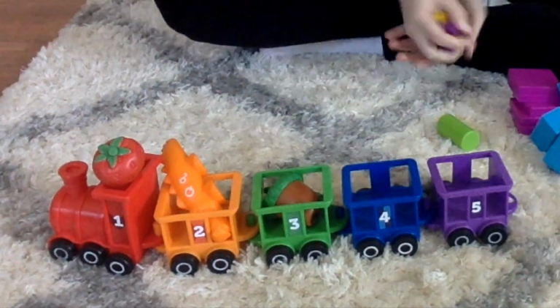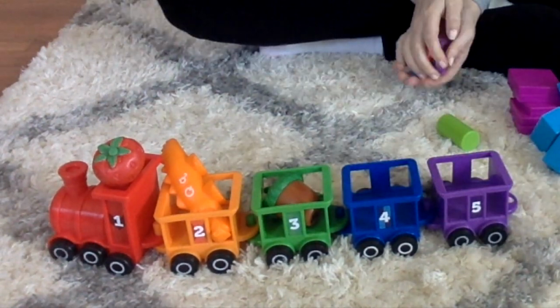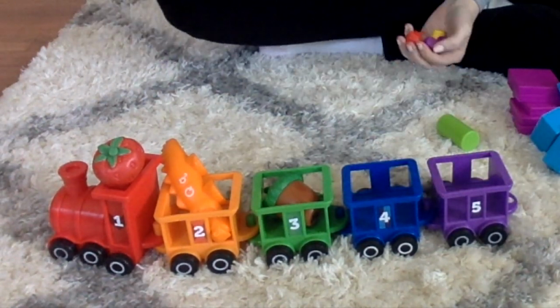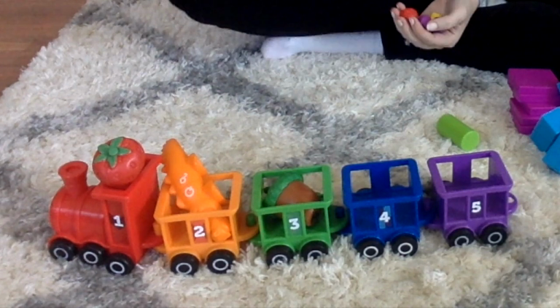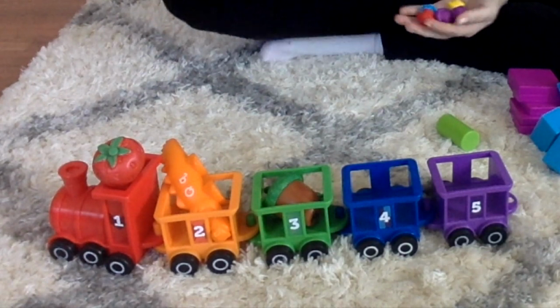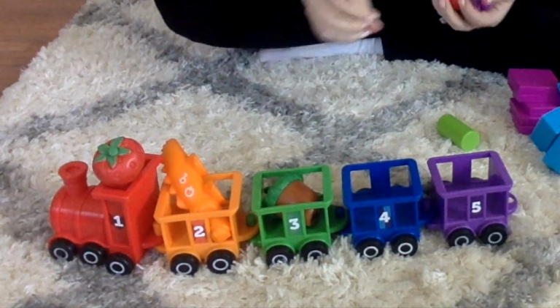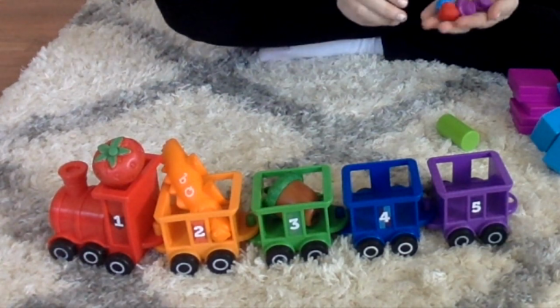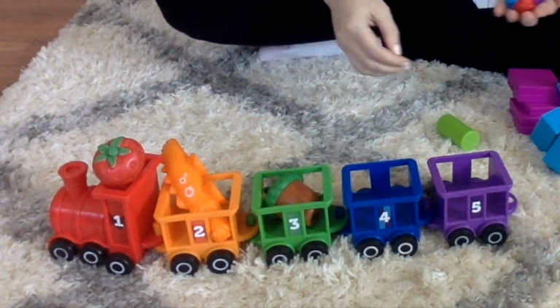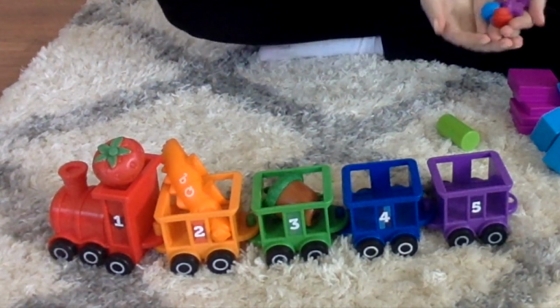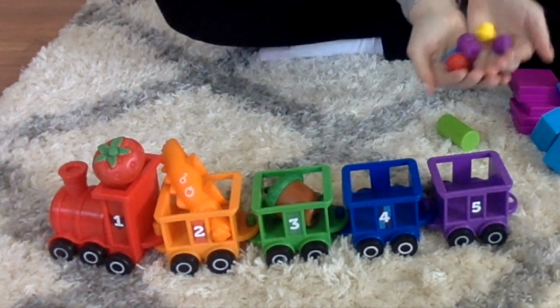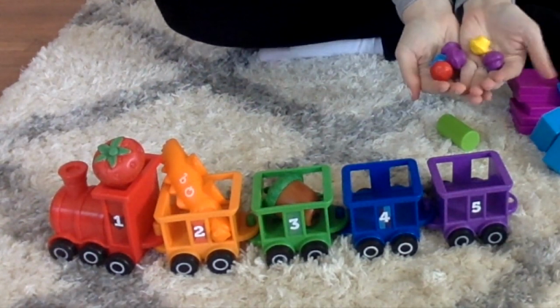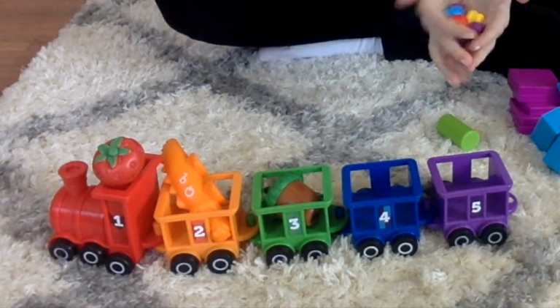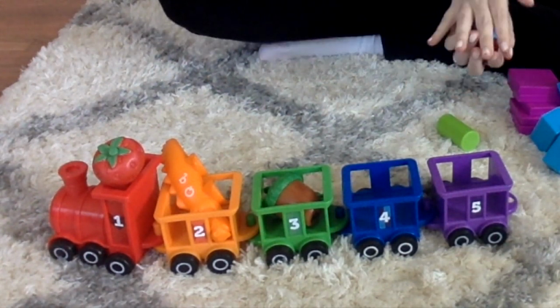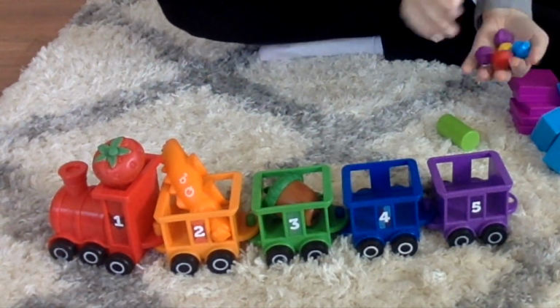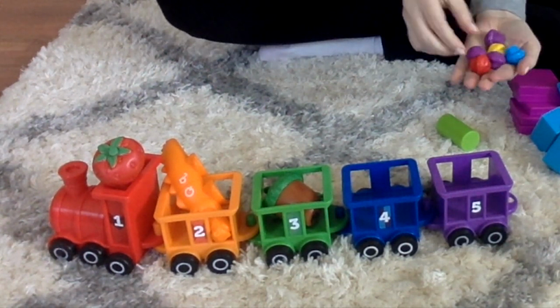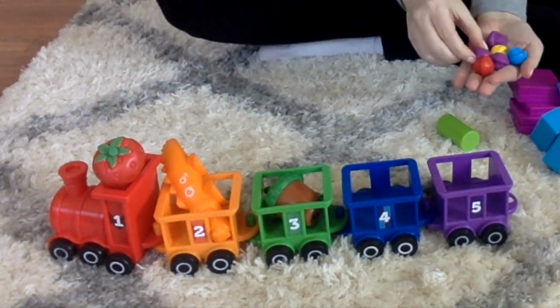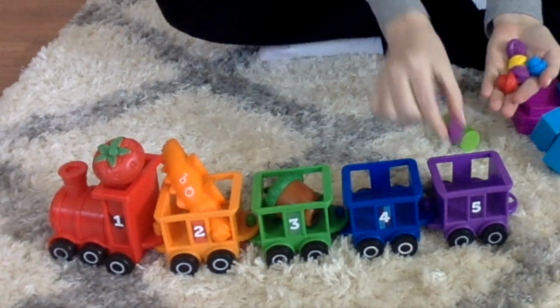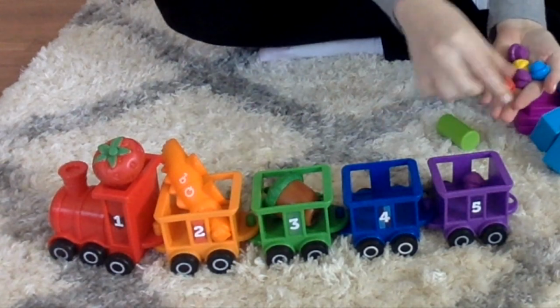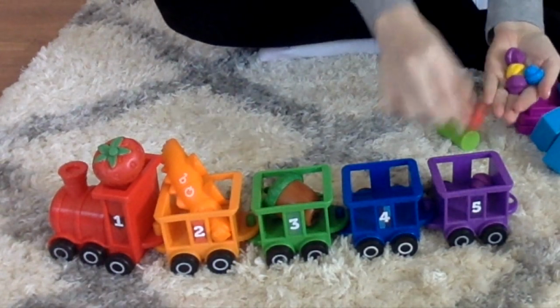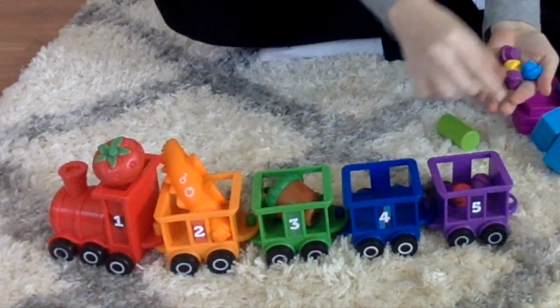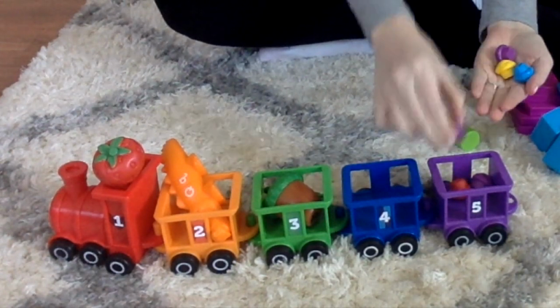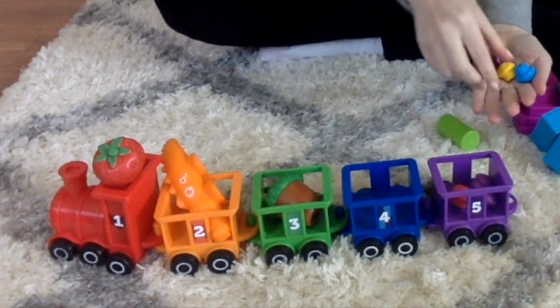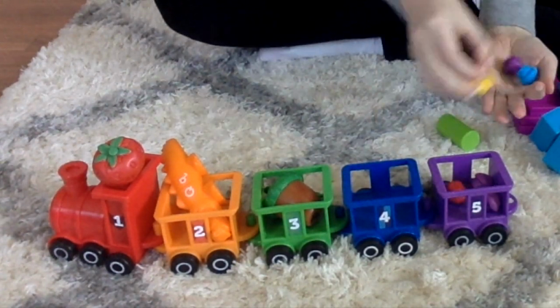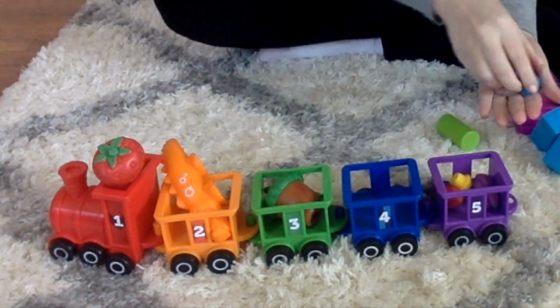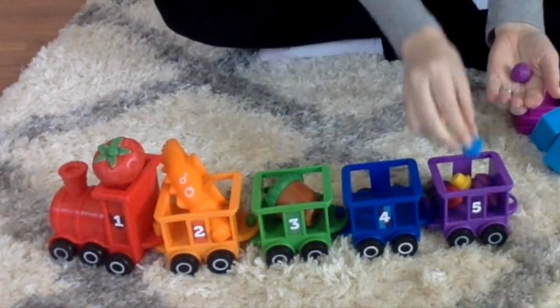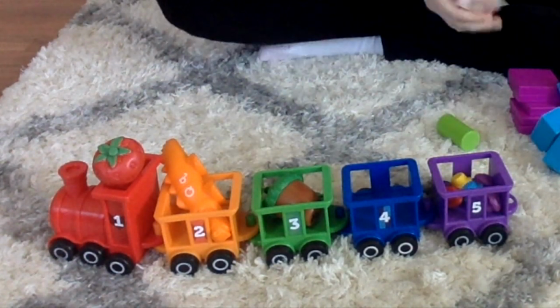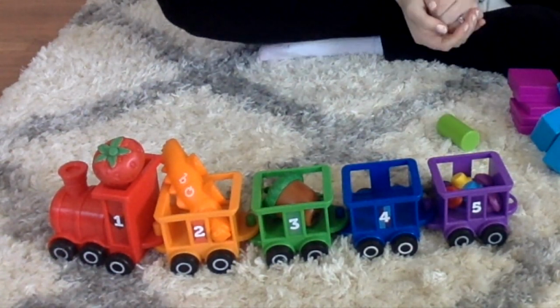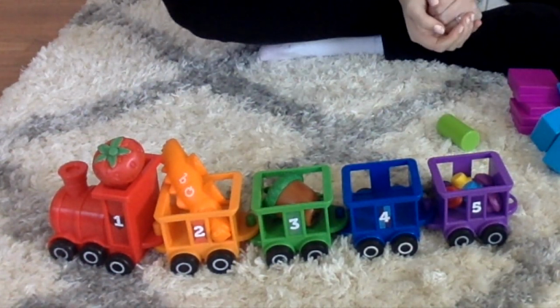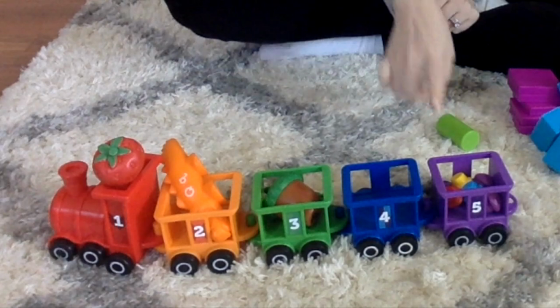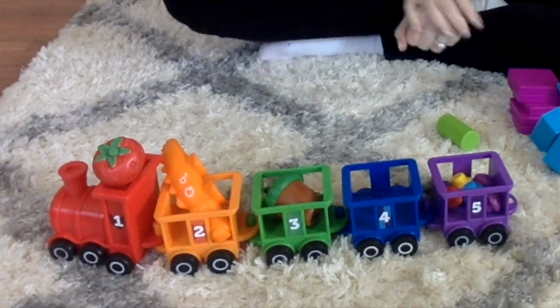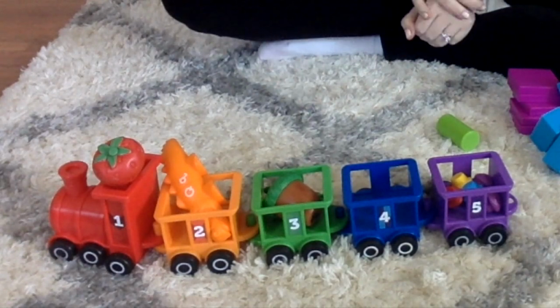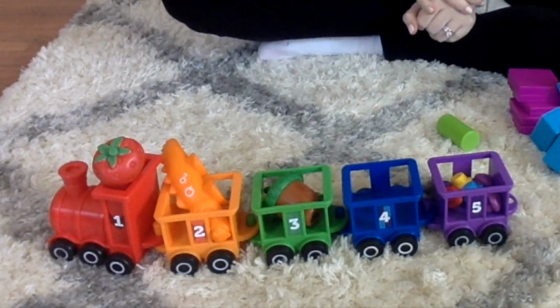You could do something similar with the numbers. I have these little muffins here and I'm going to count one, two, three, four, five and put five muffins in there.